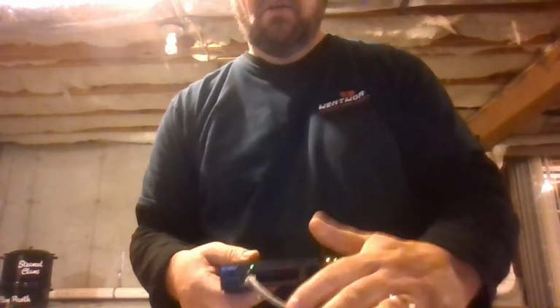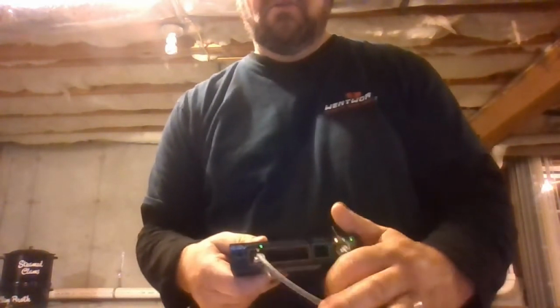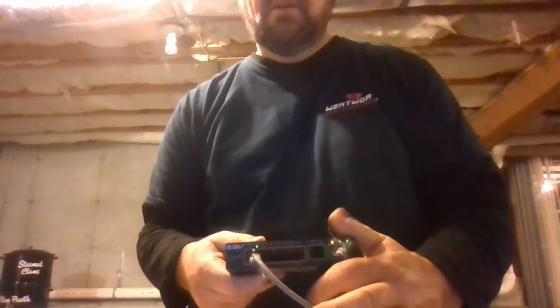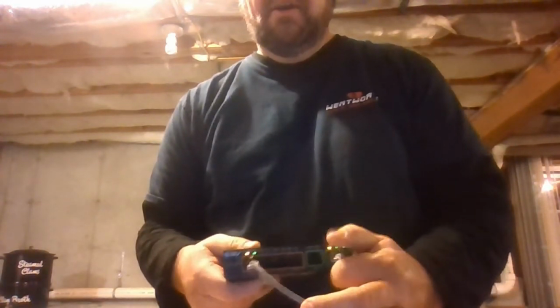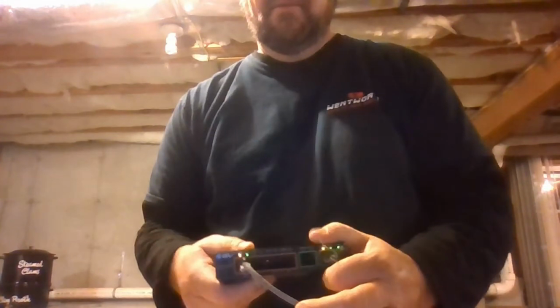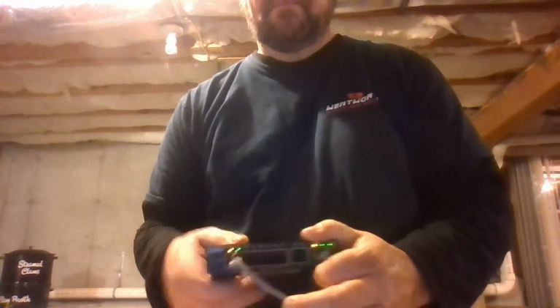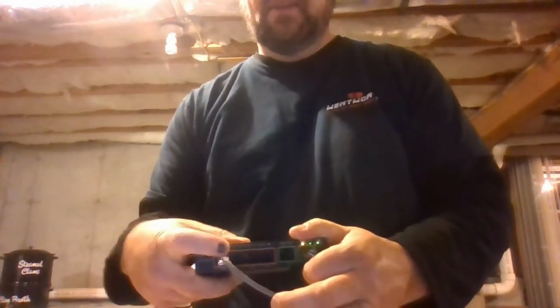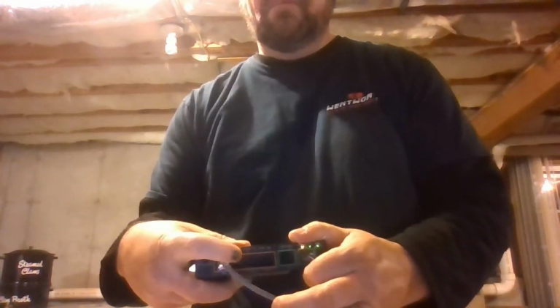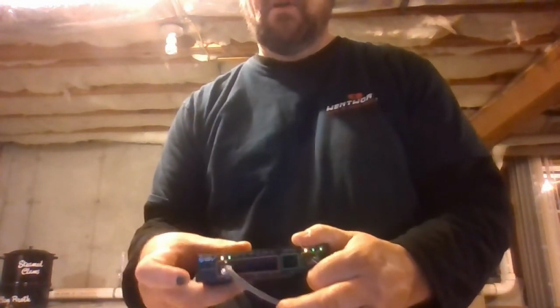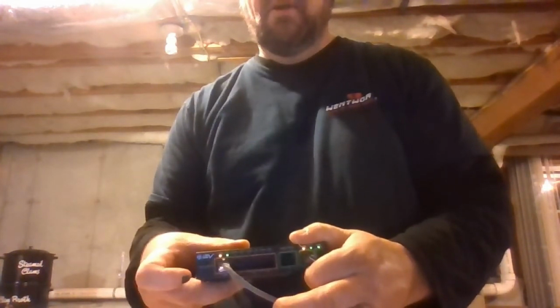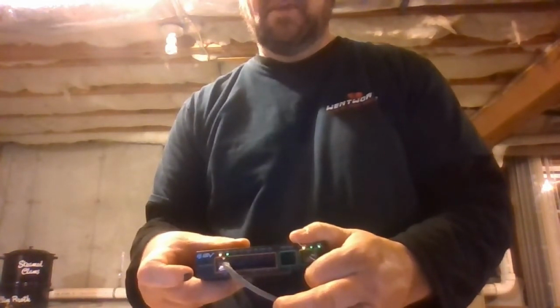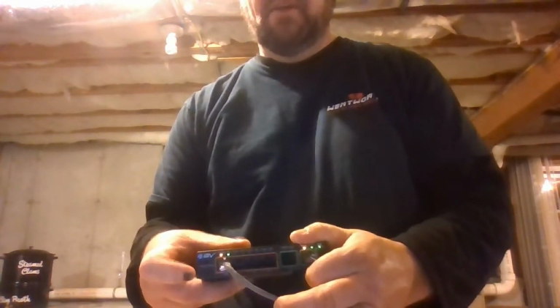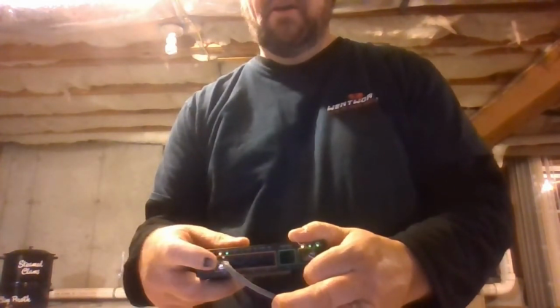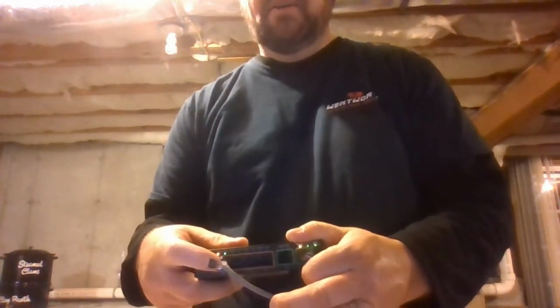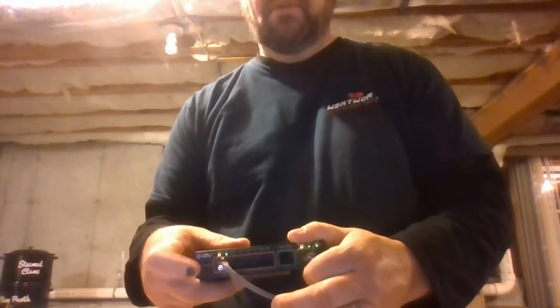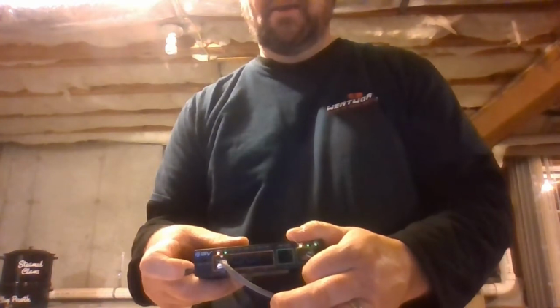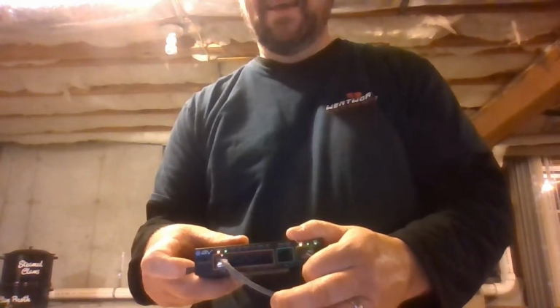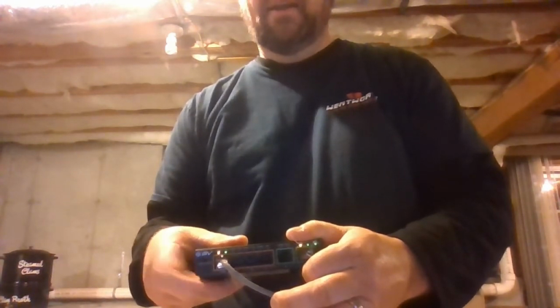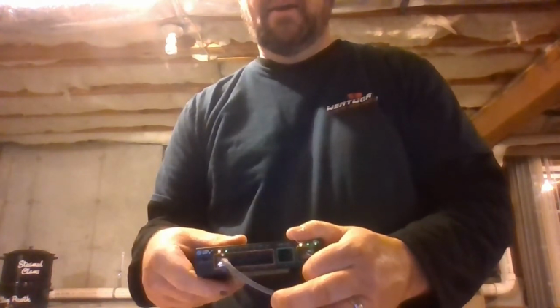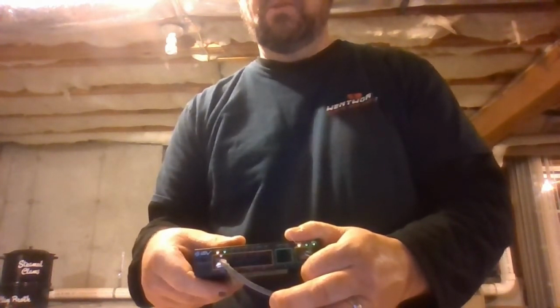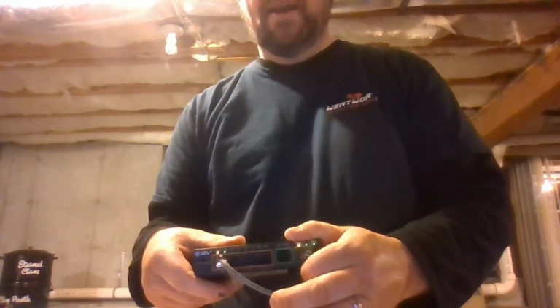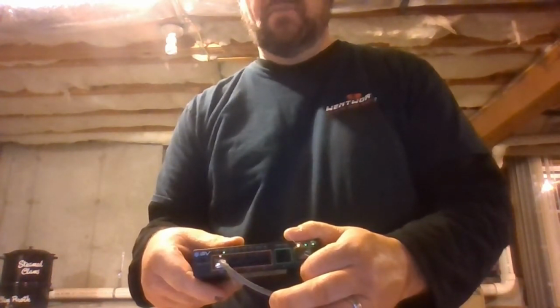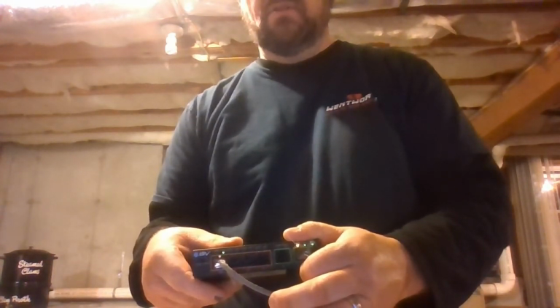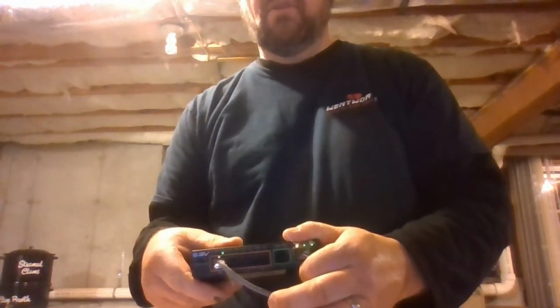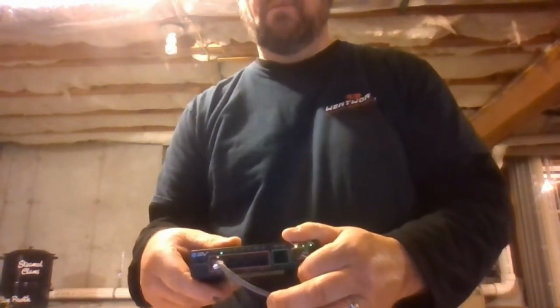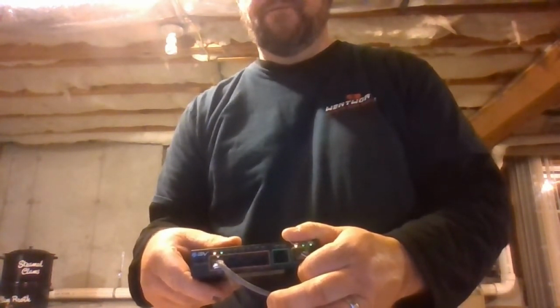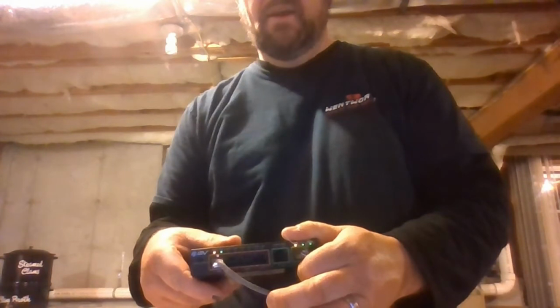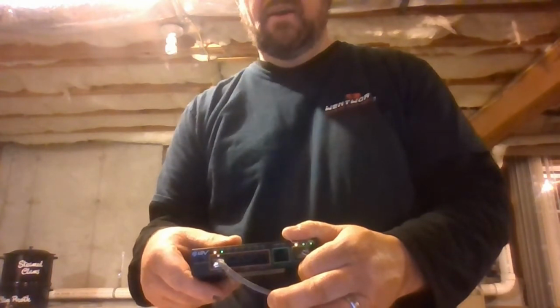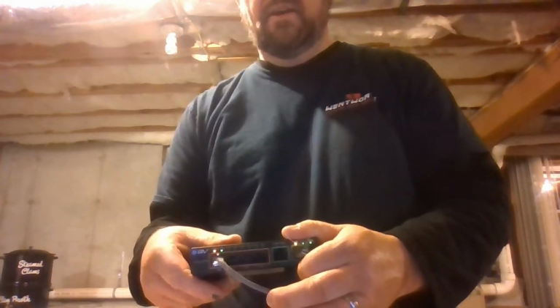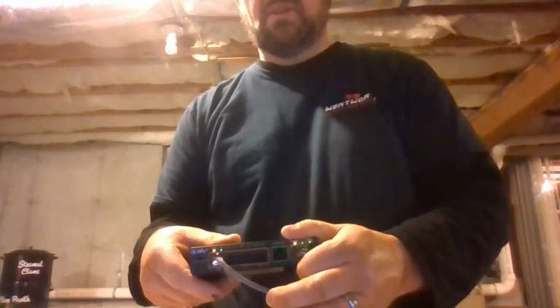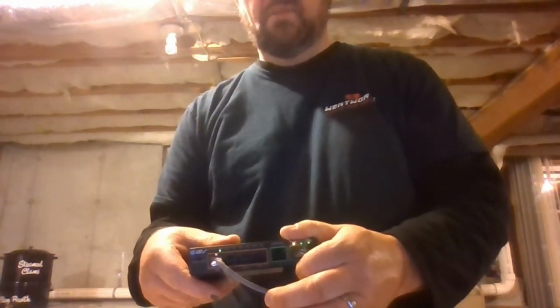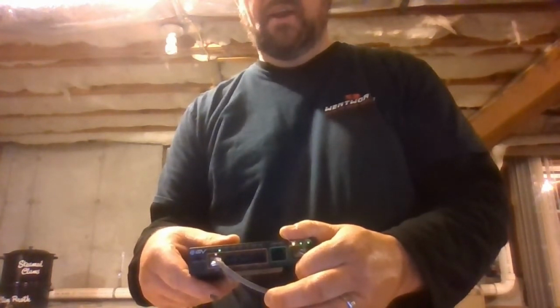One is green — that shows power, meaning the camera is getting power — and there is a blinking yellow light that shows data transmission, which is your actual video feed. As you can see, that's blinking now.